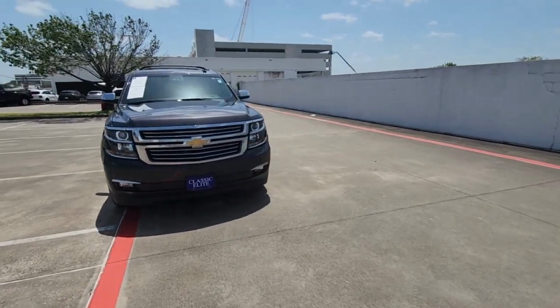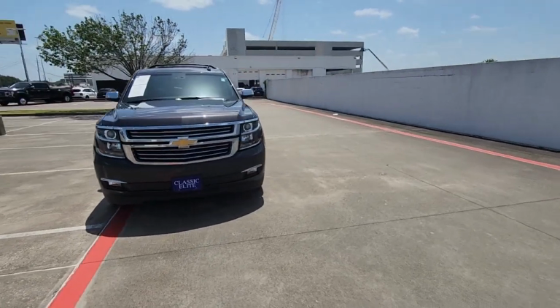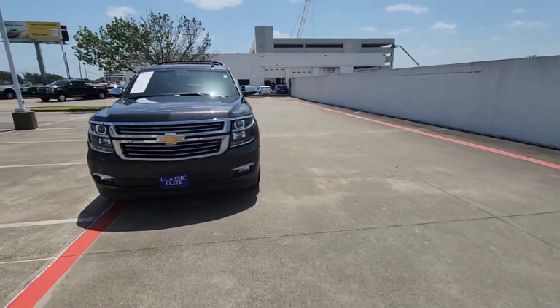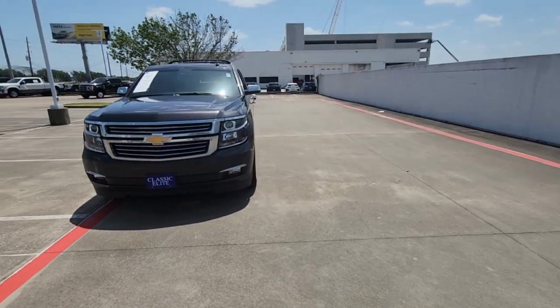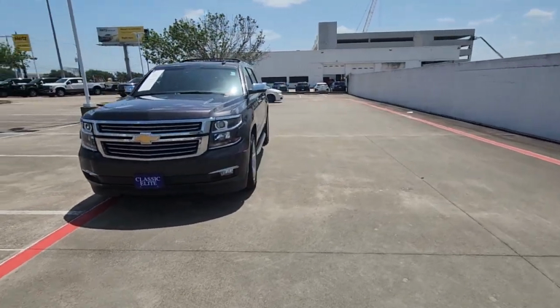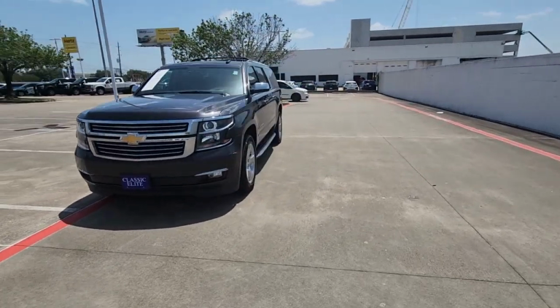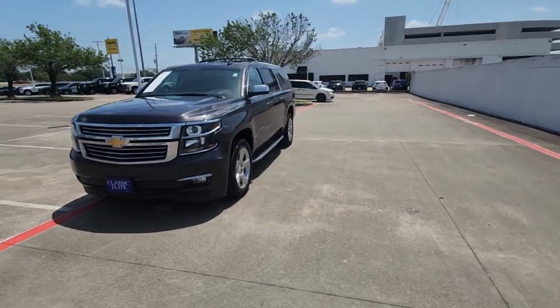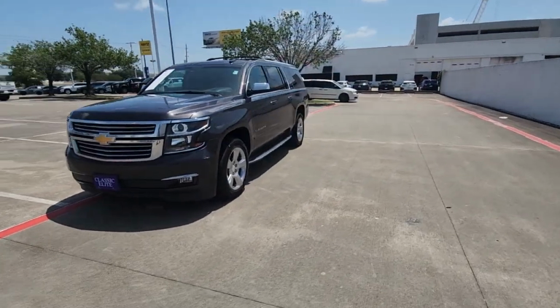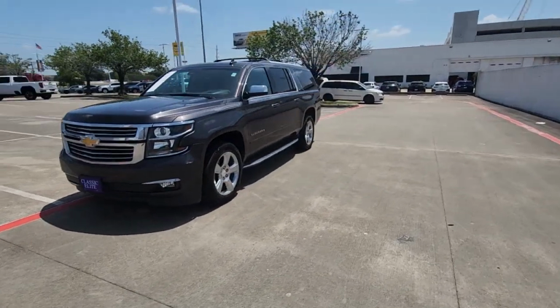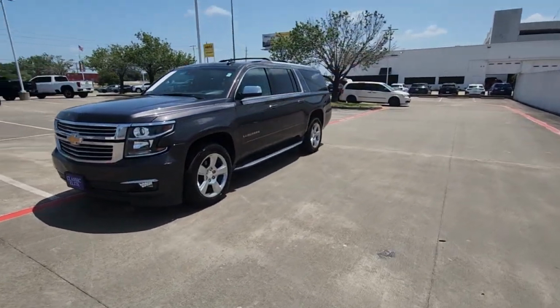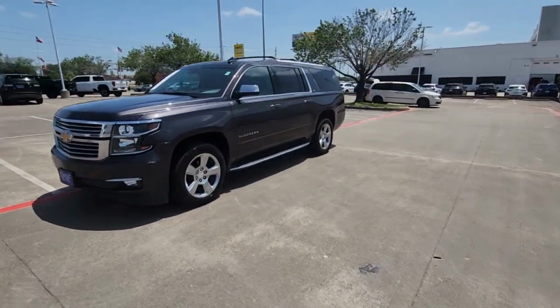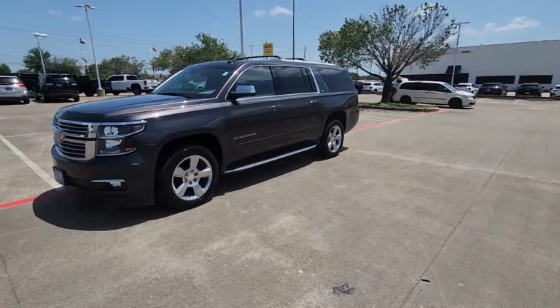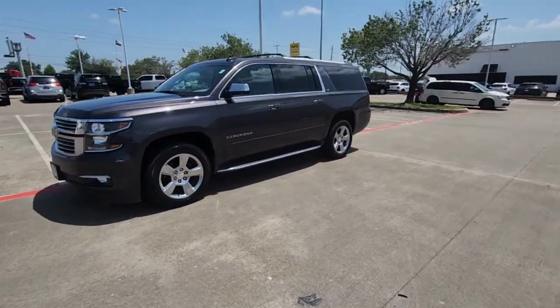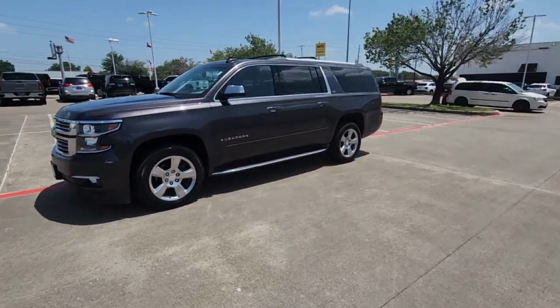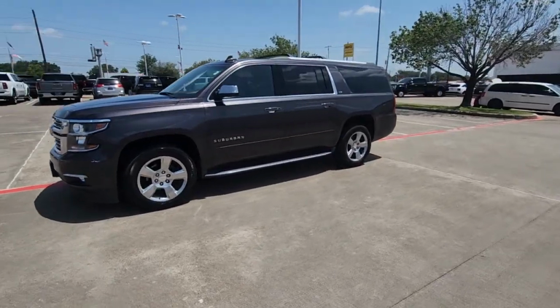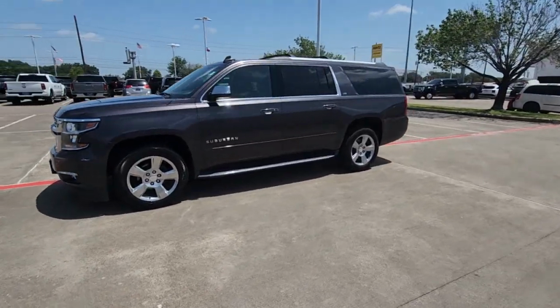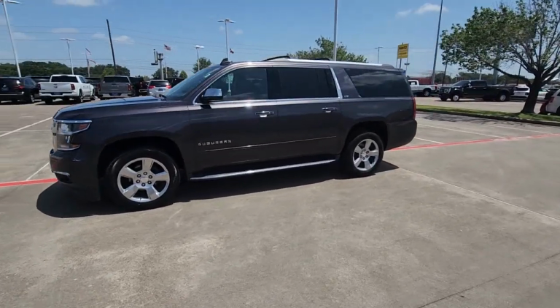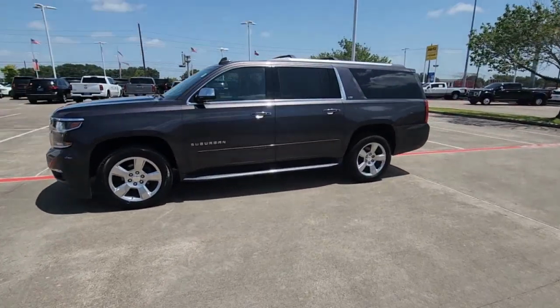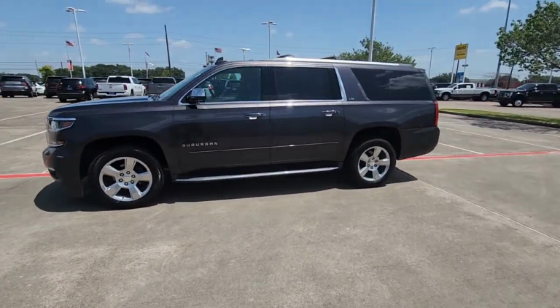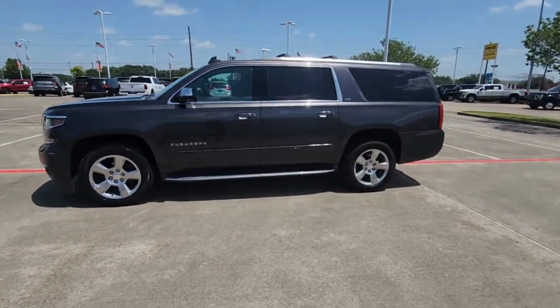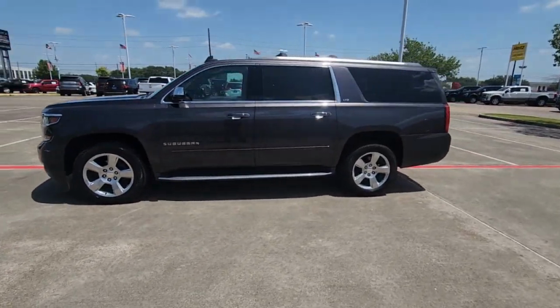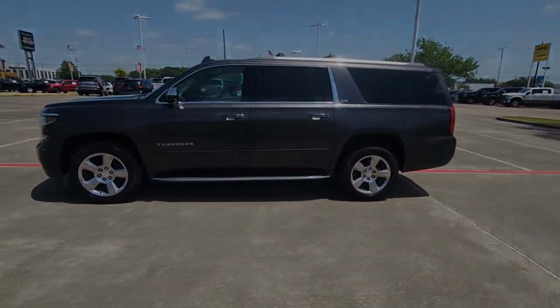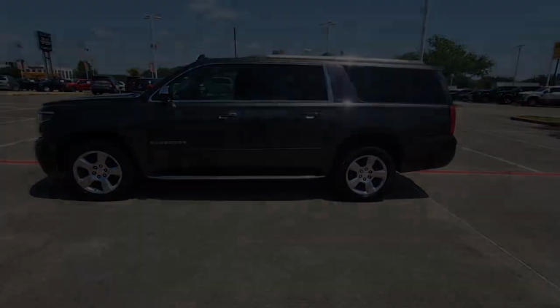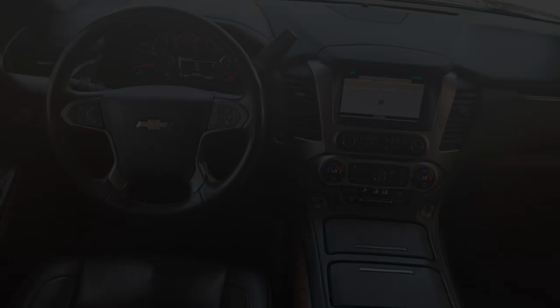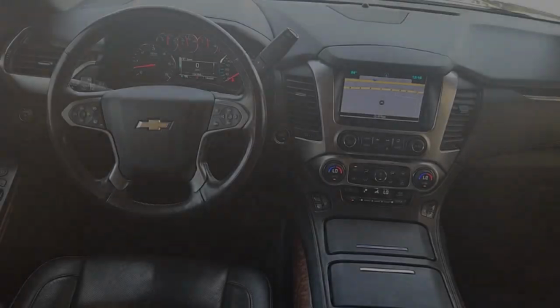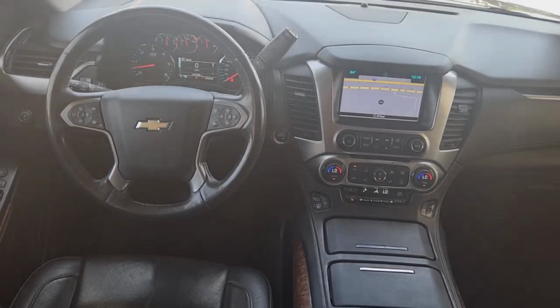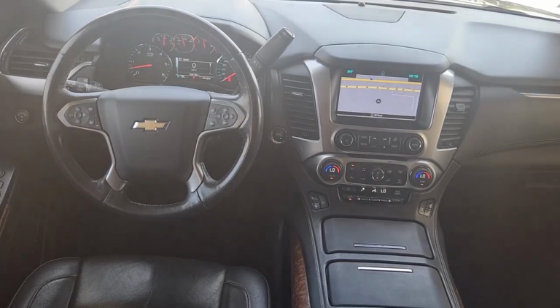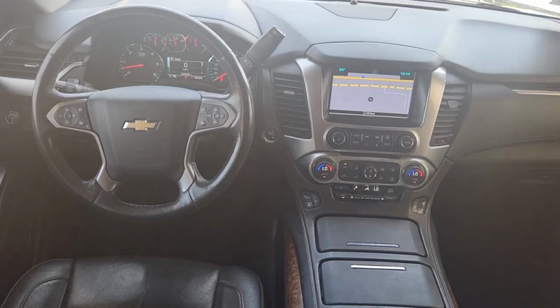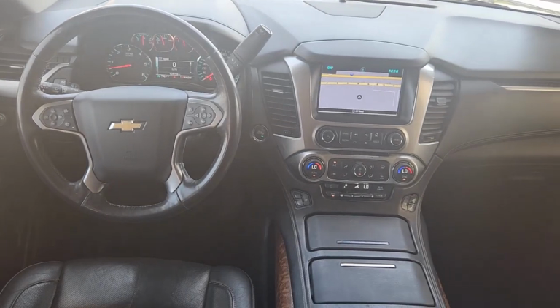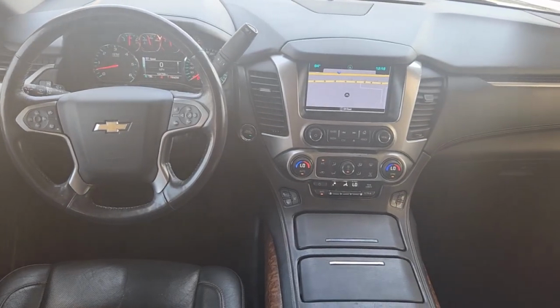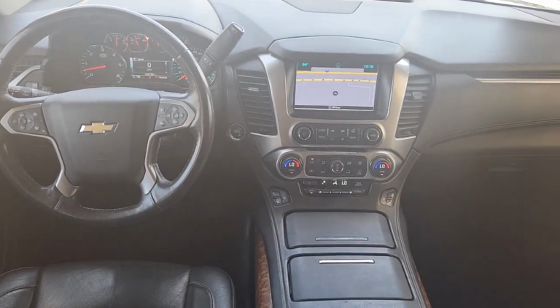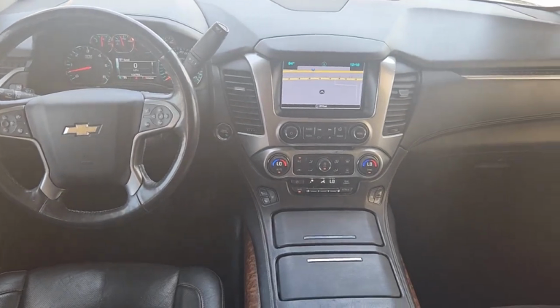Heated steering wheel, heated and/or cooled front seats, Apple CarPlay and/or Android Auto, wireless charging station, pre-collision system, lane departure warning, navigation system.